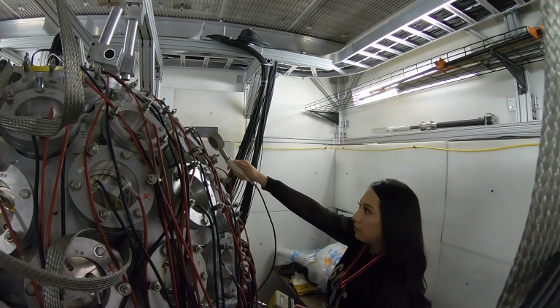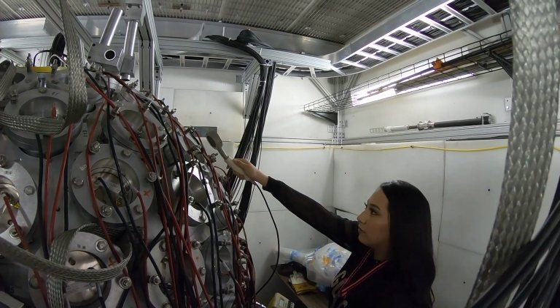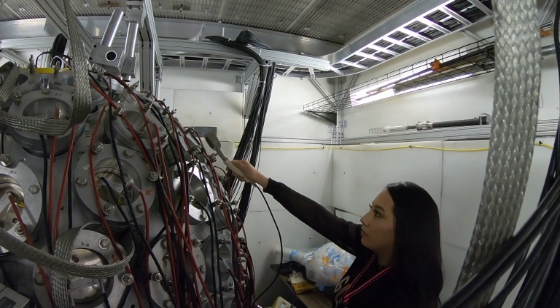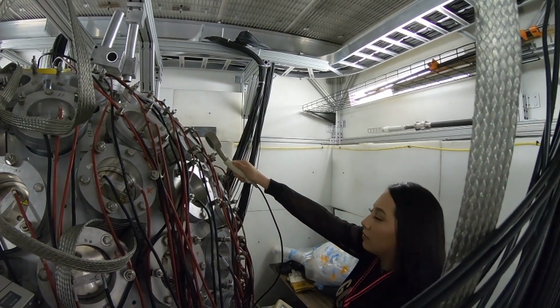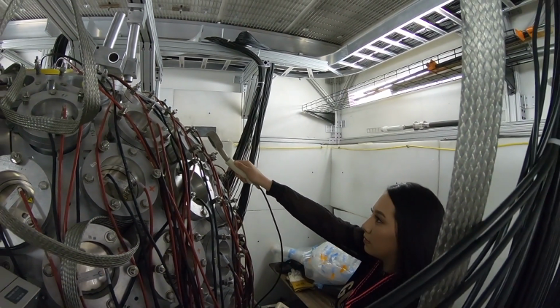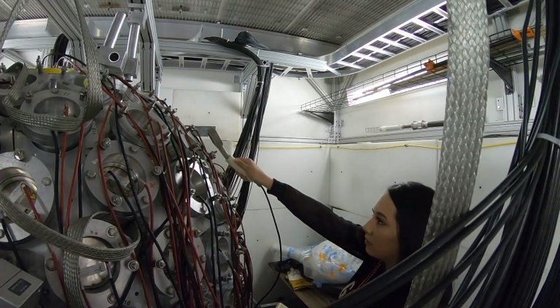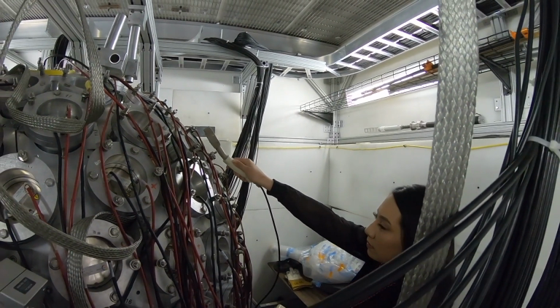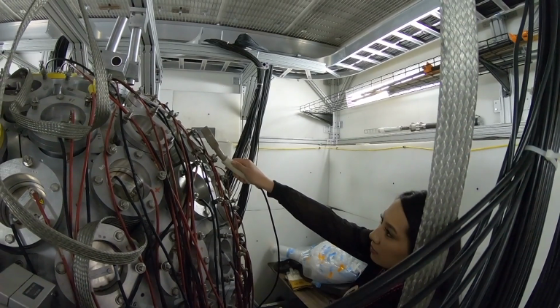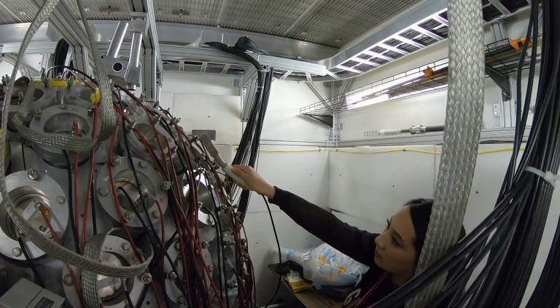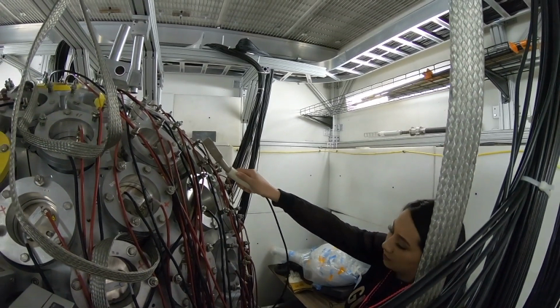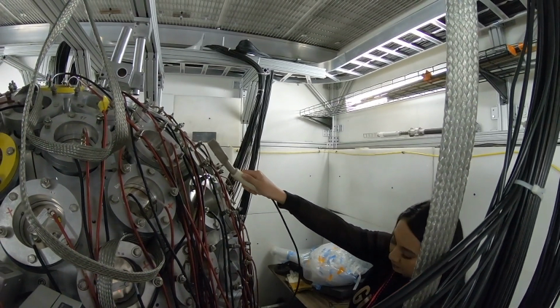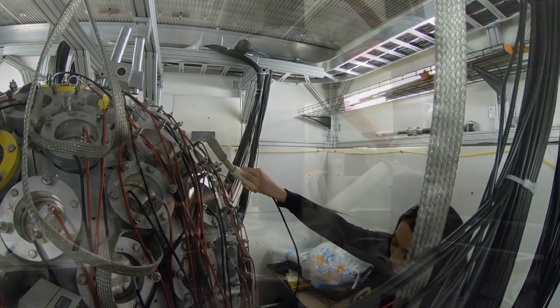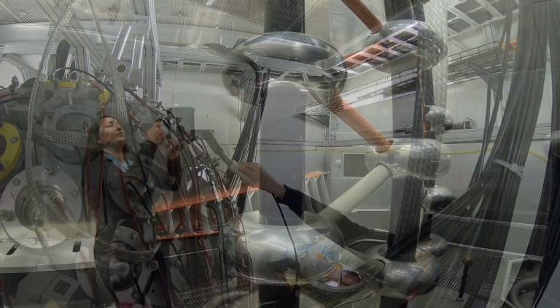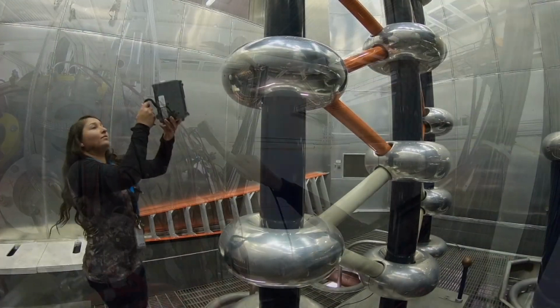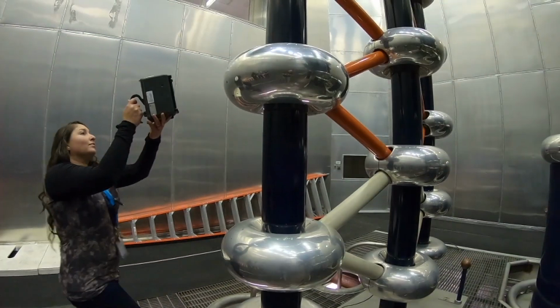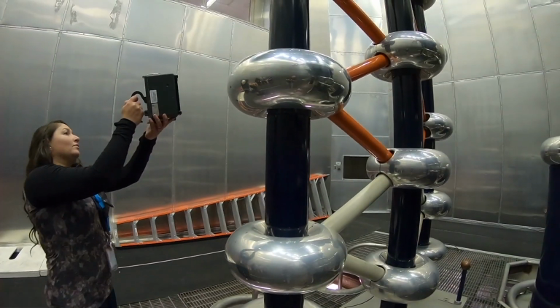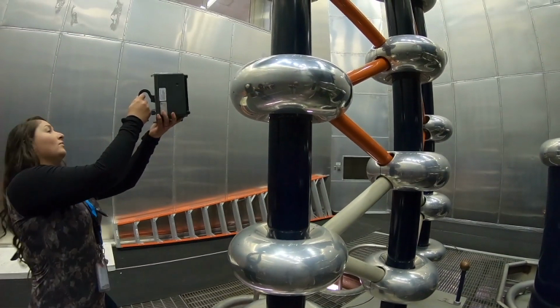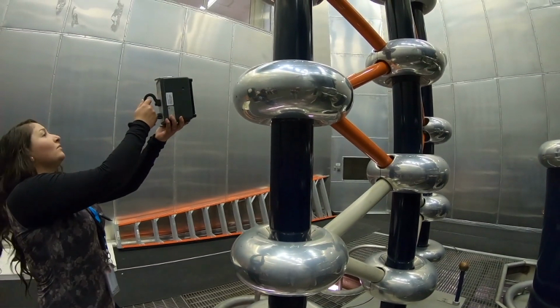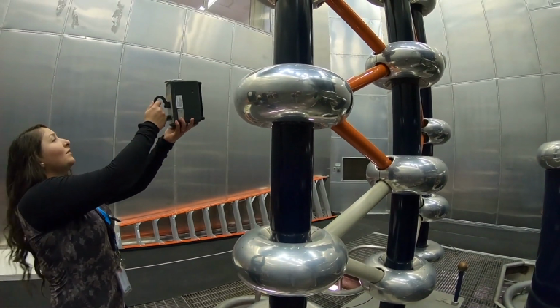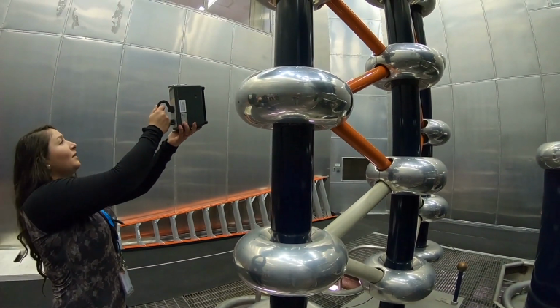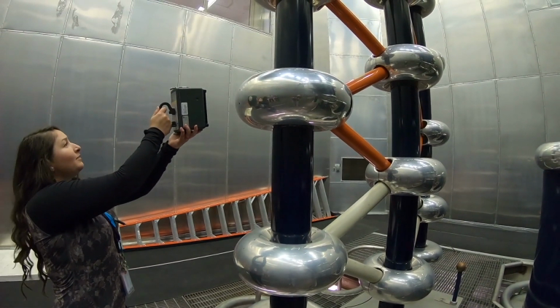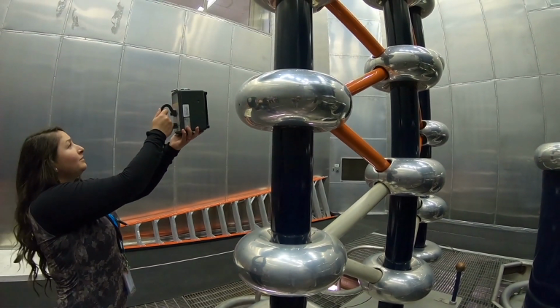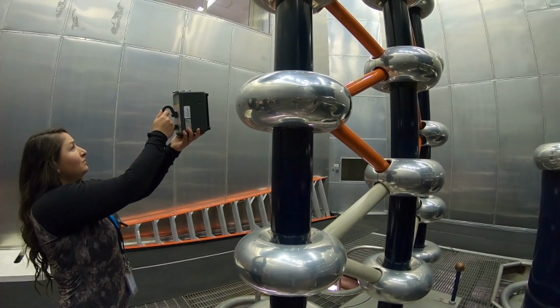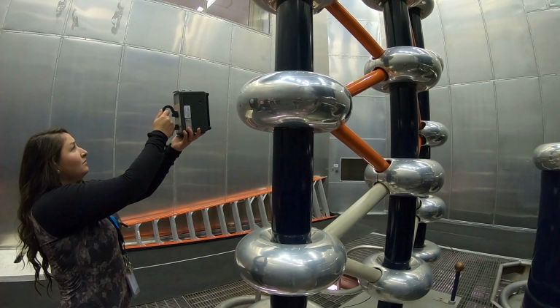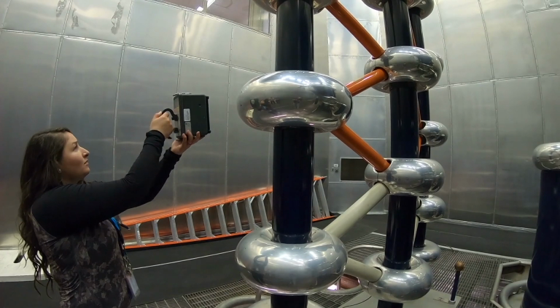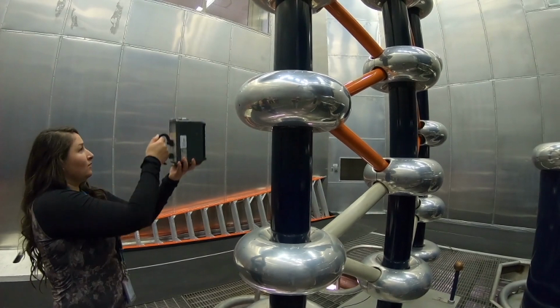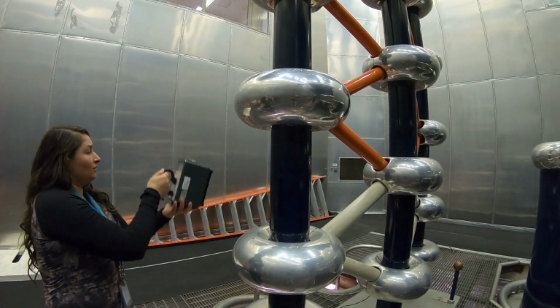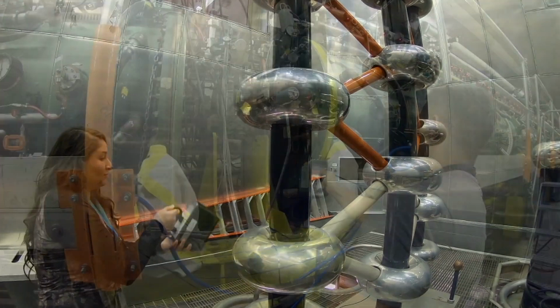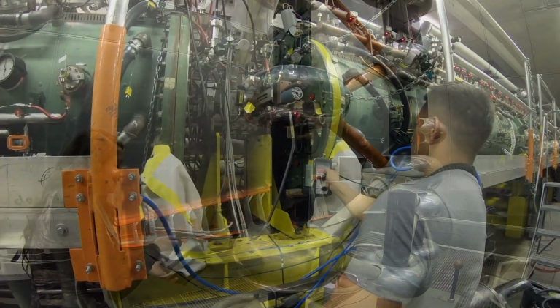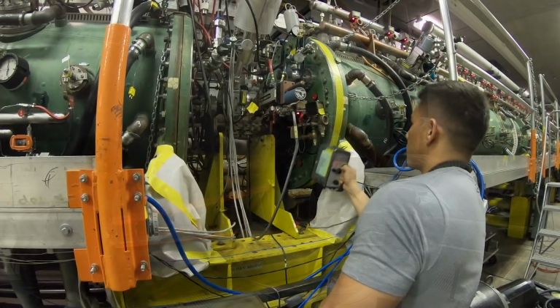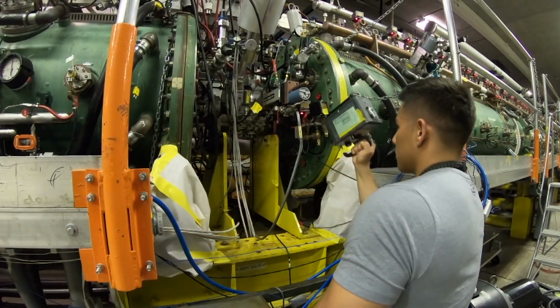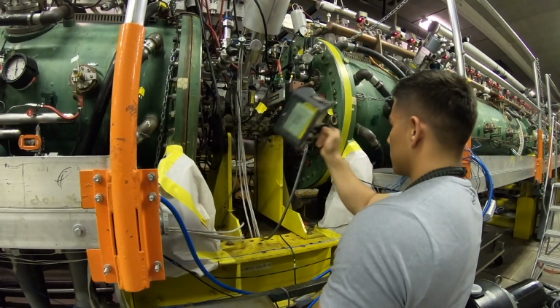Always in high demand, RCTs are a pivotal part of any facility or institution that works with nuclear material and are essential to their success.